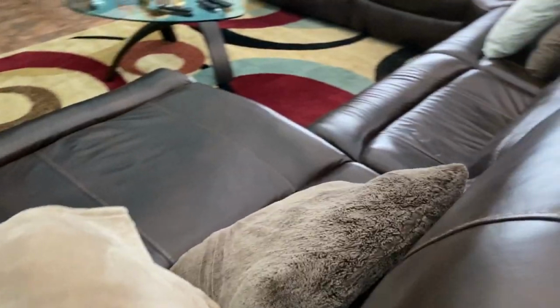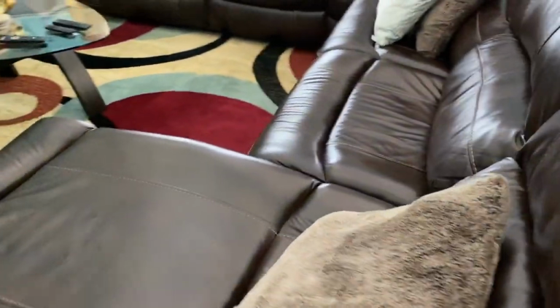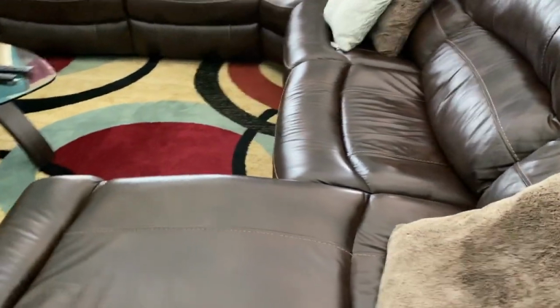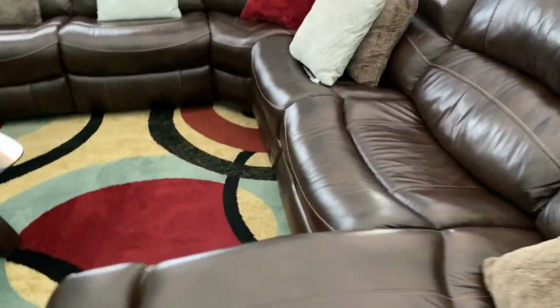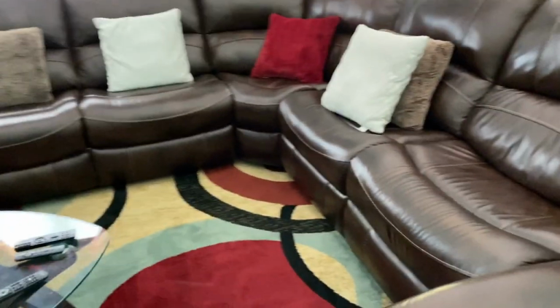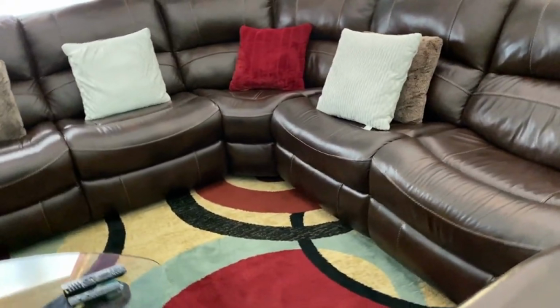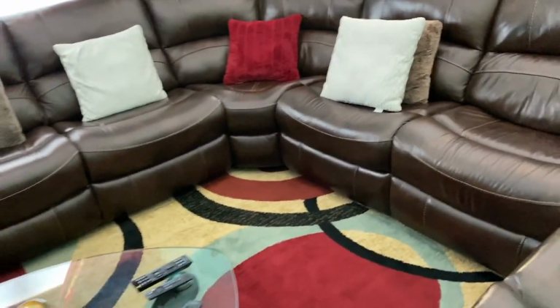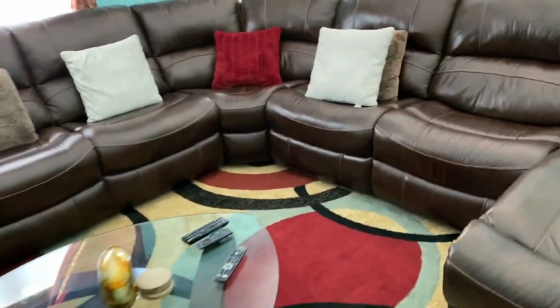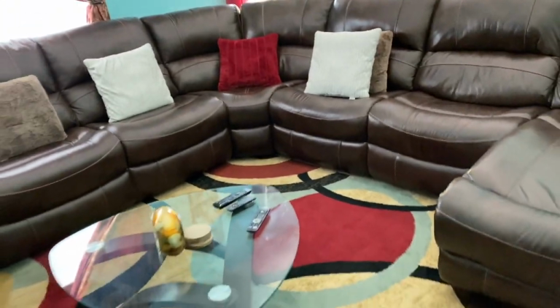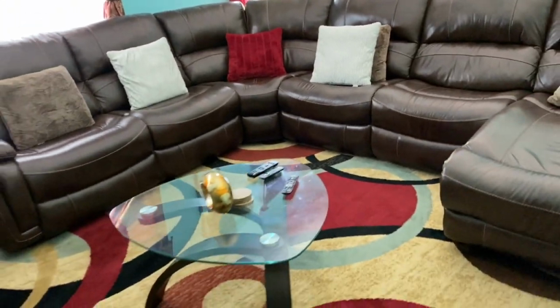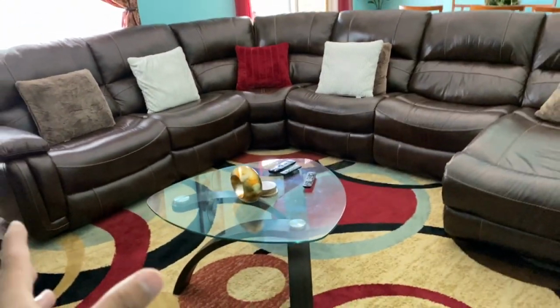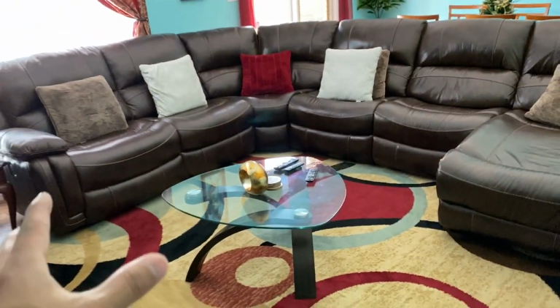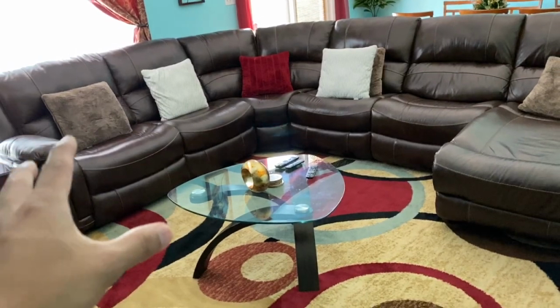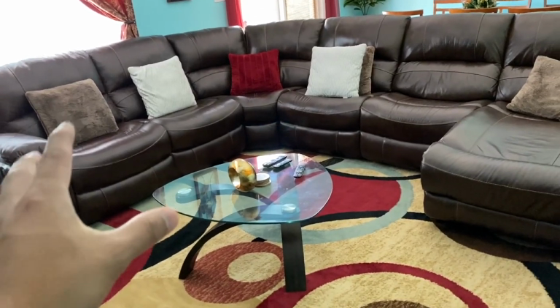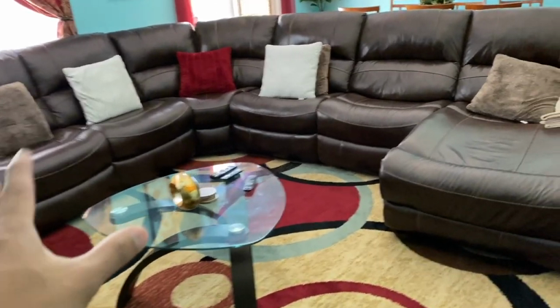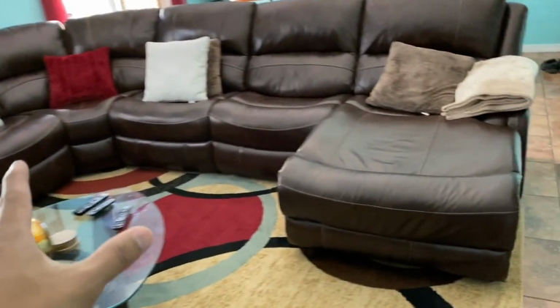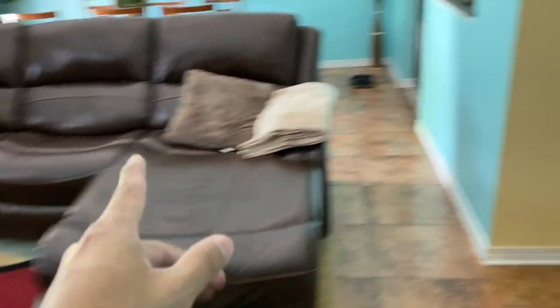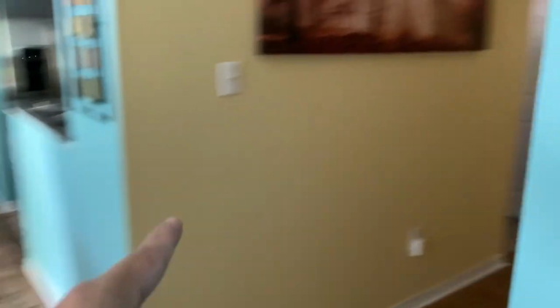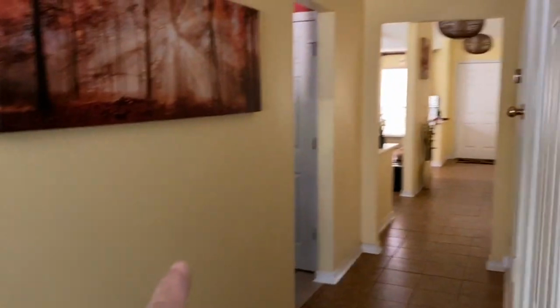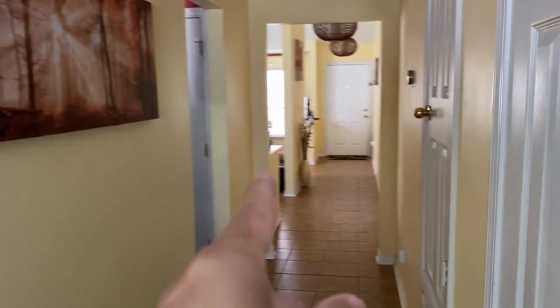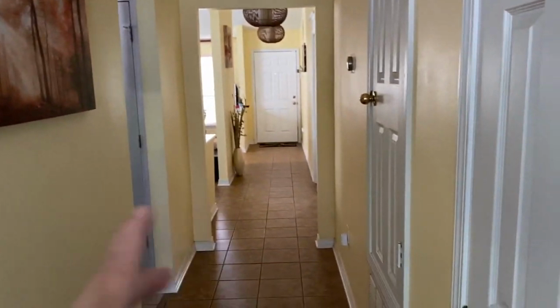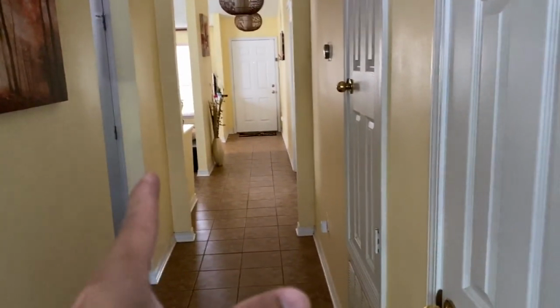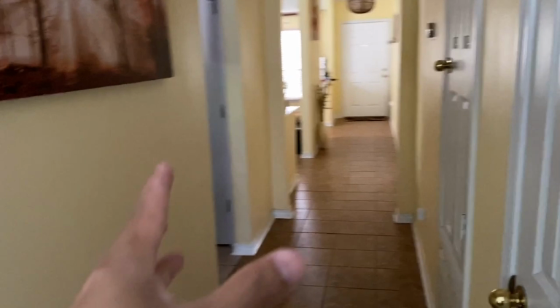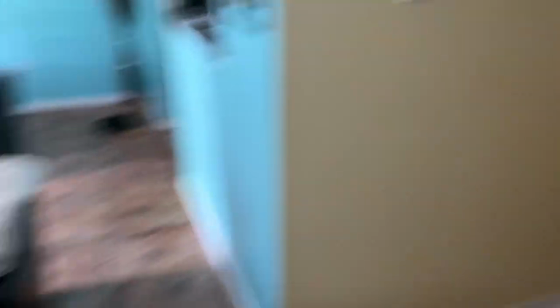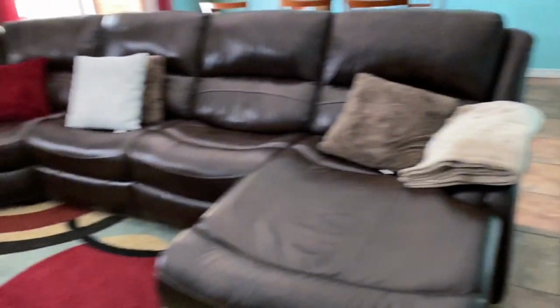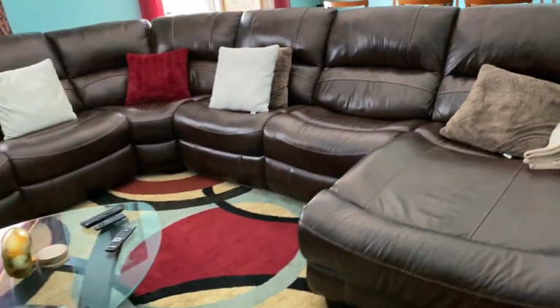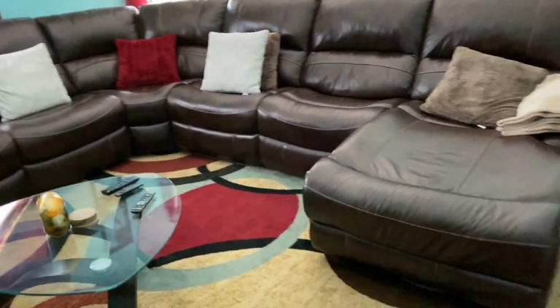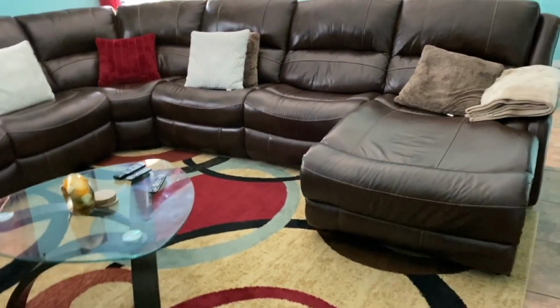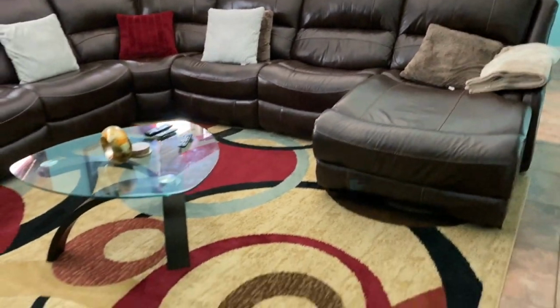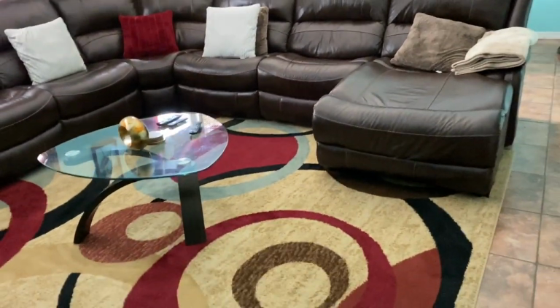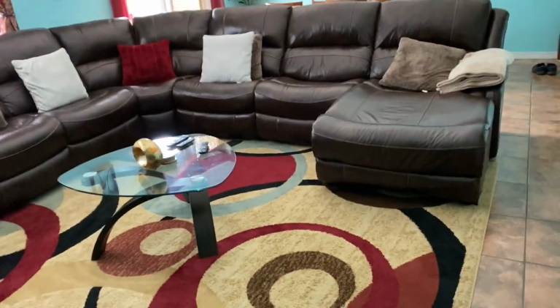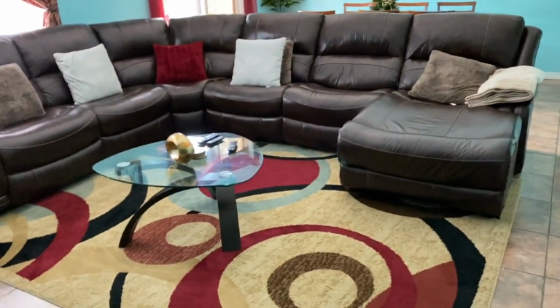It's really easy to clean both of these couches. Even though they're two different types — this one is leather with vinyl and the other one in the other living room is cloth — both are really easy to take care of and very comfortable for friends and family.